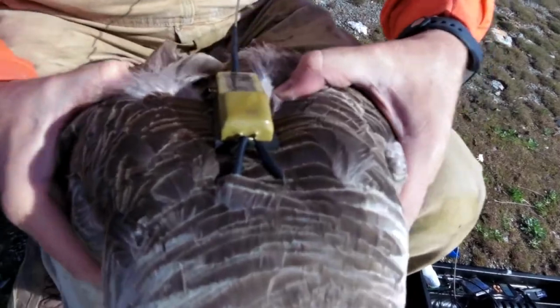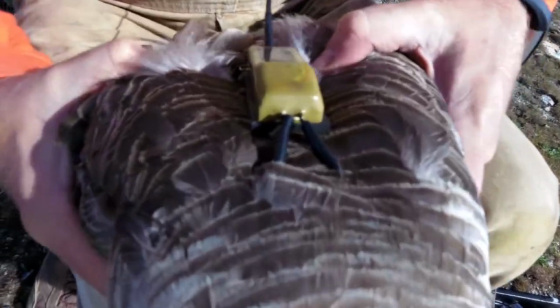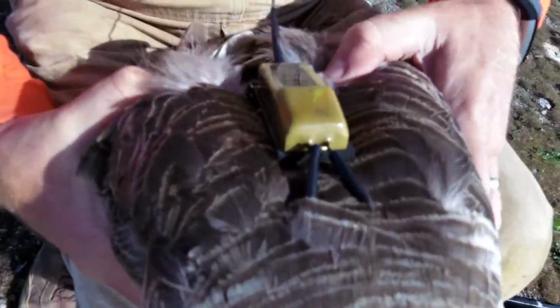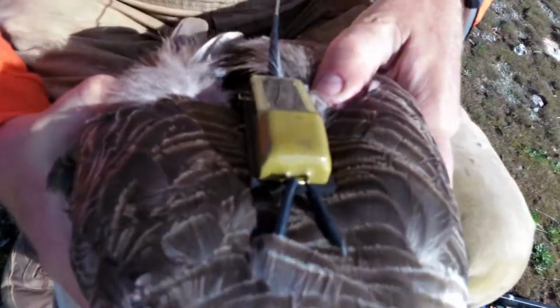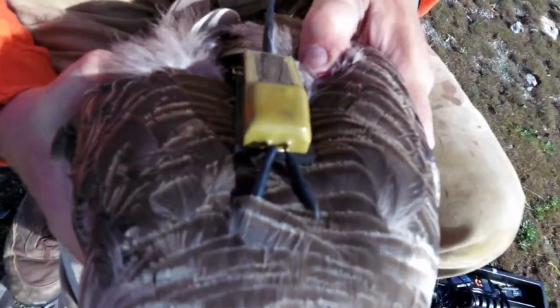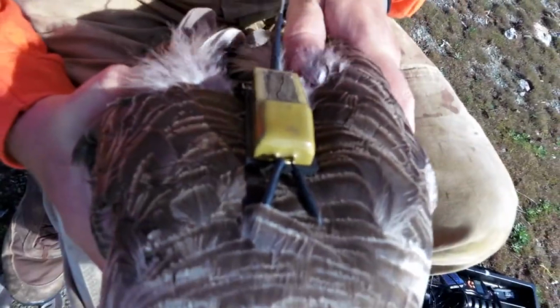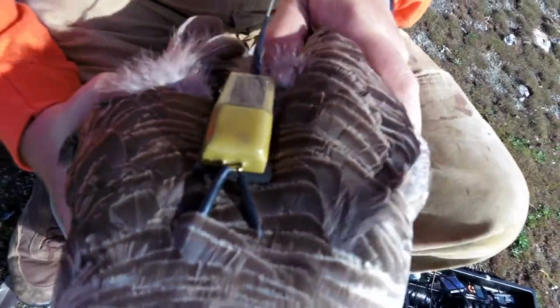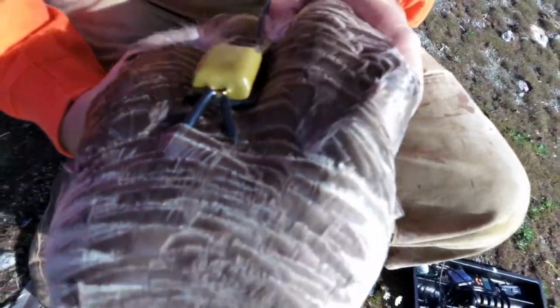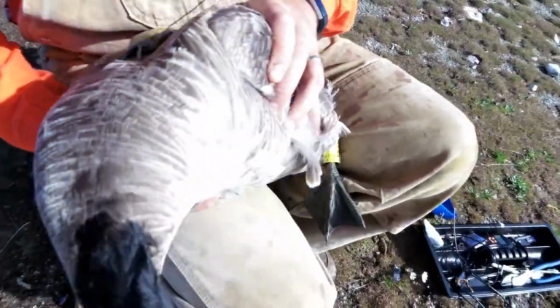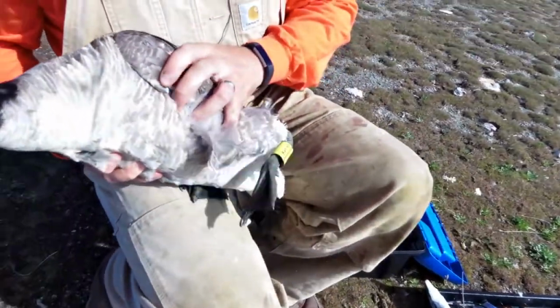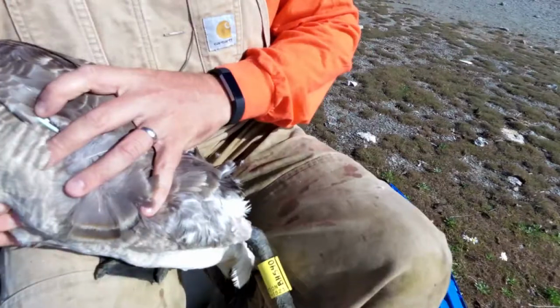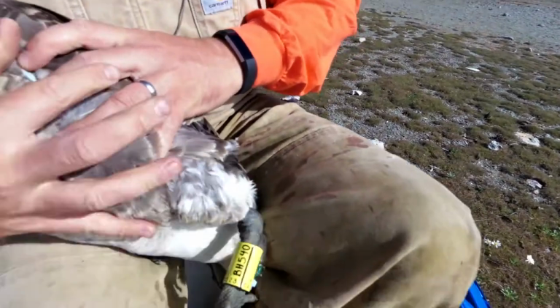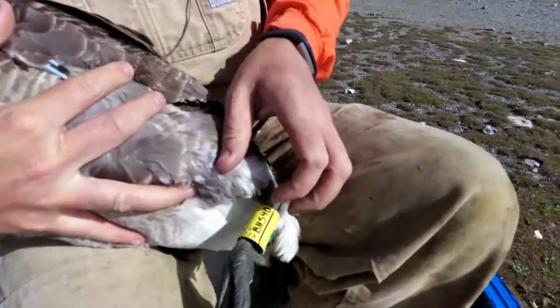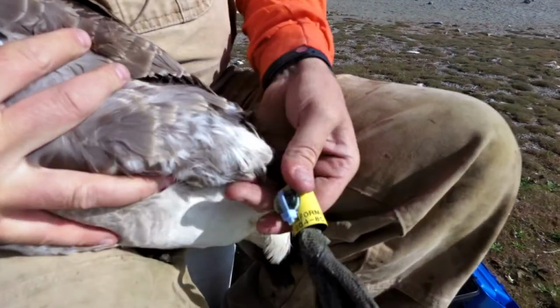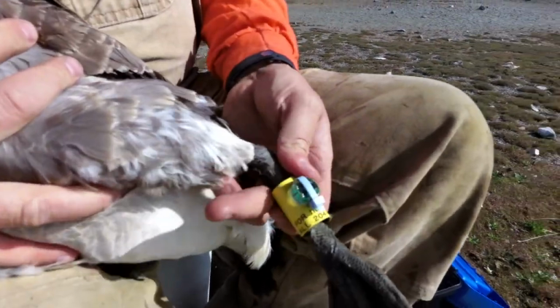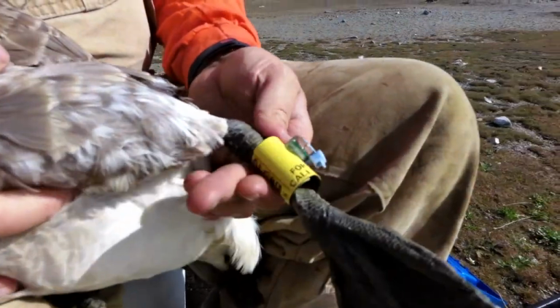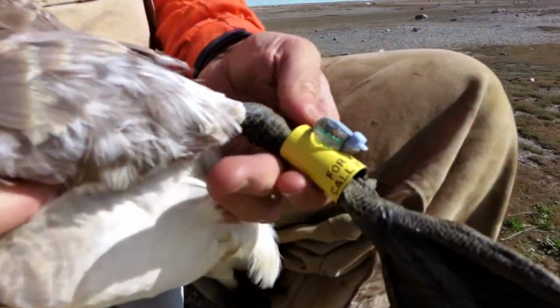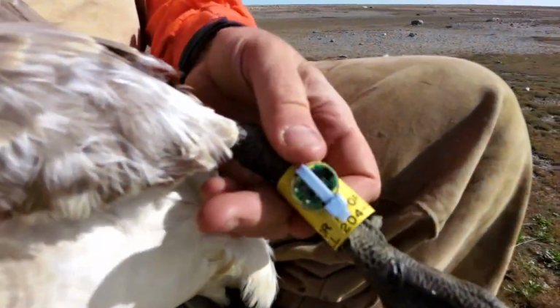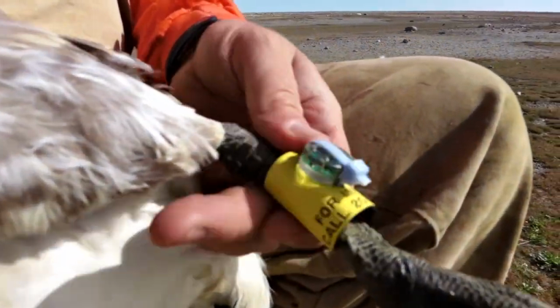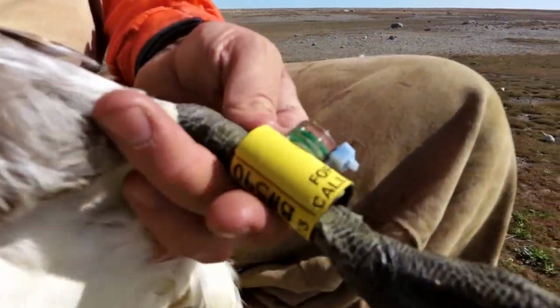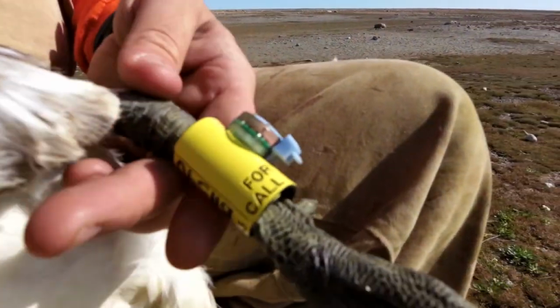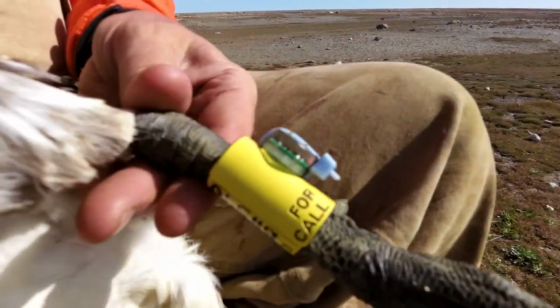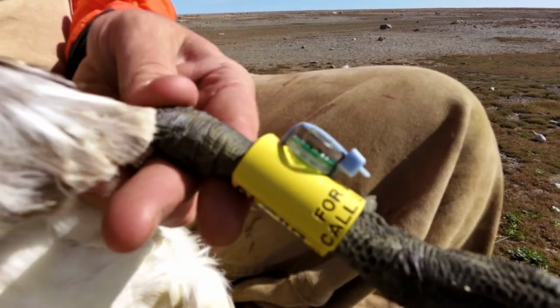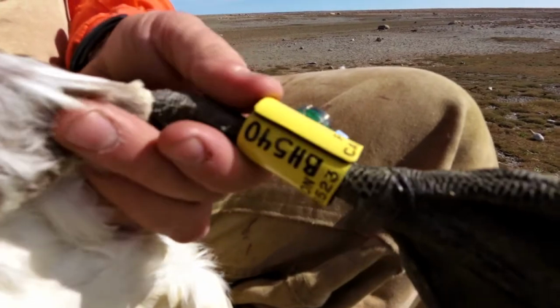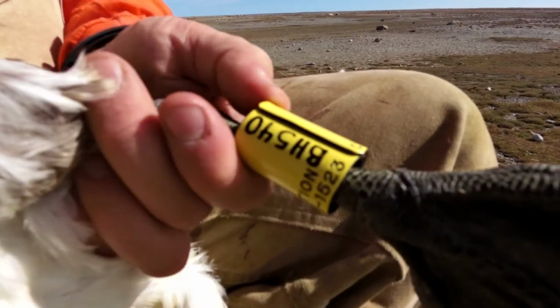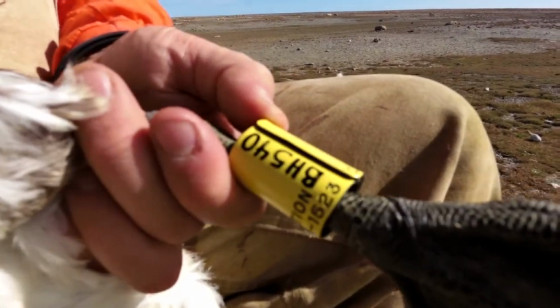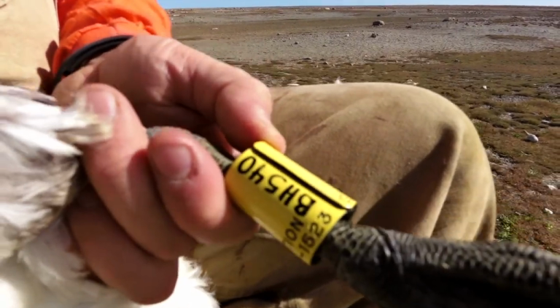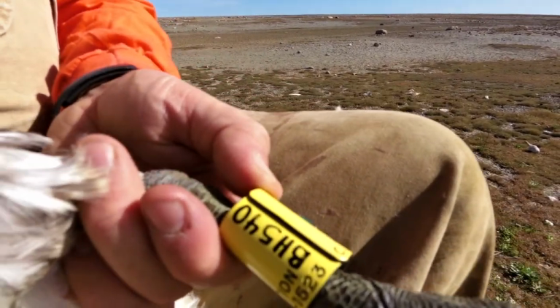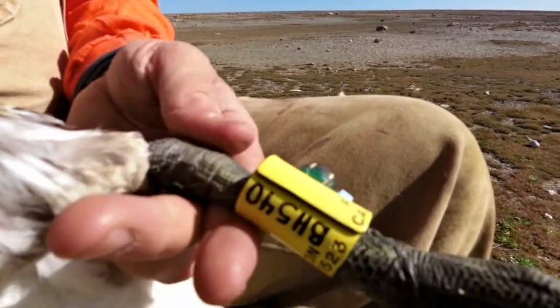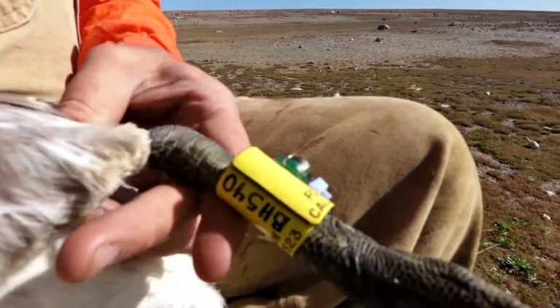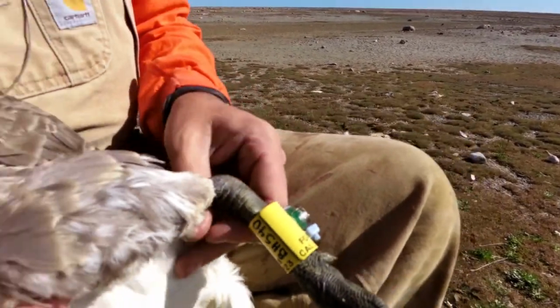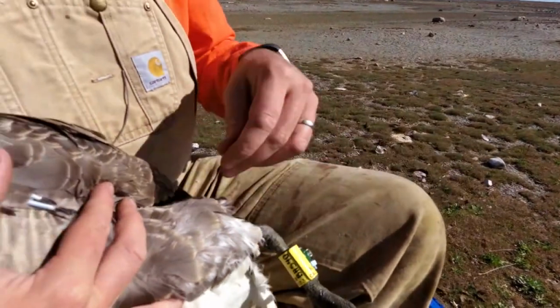She is also wearing a keel, right here. I'll show you the number: PH540 at Laproose Bay.